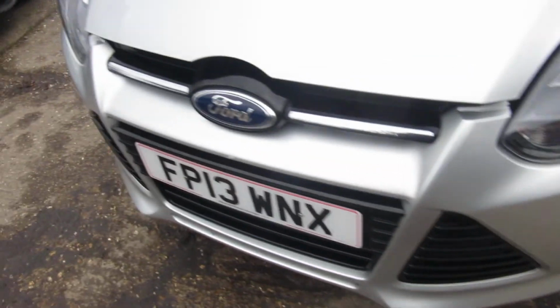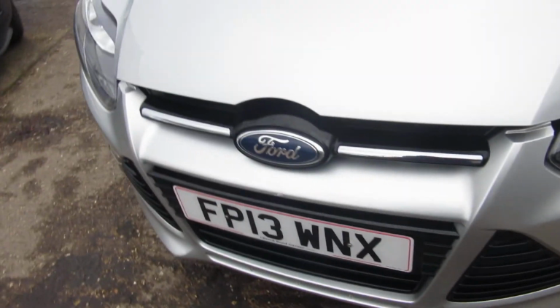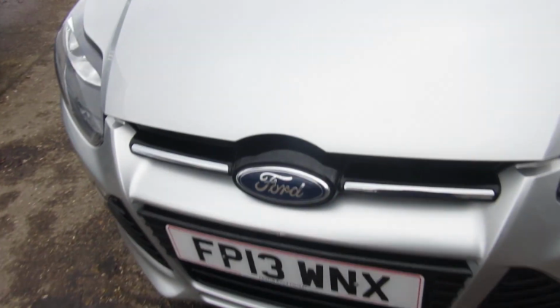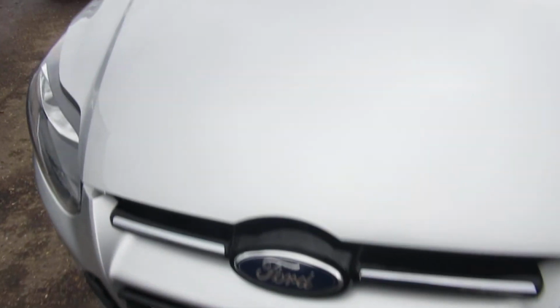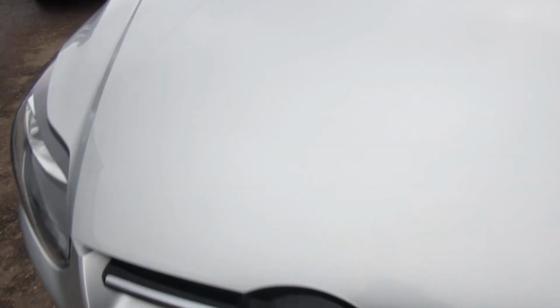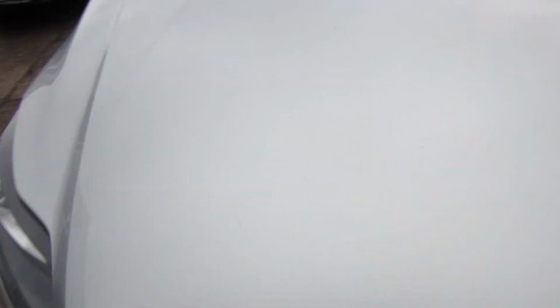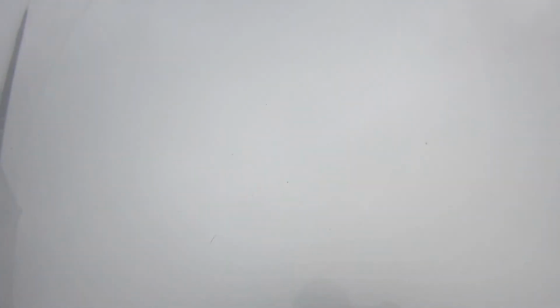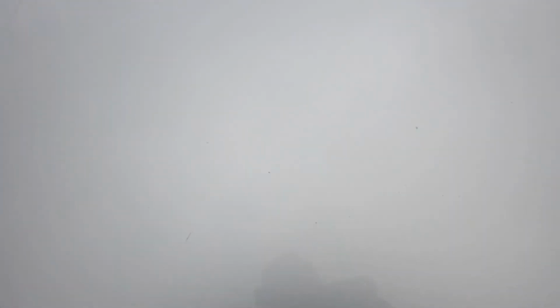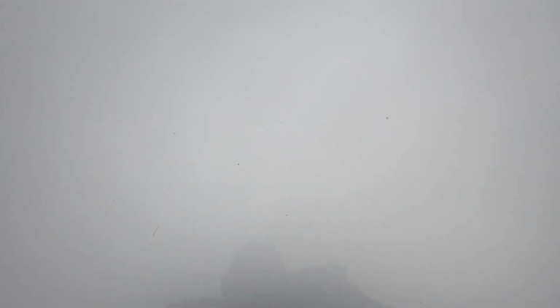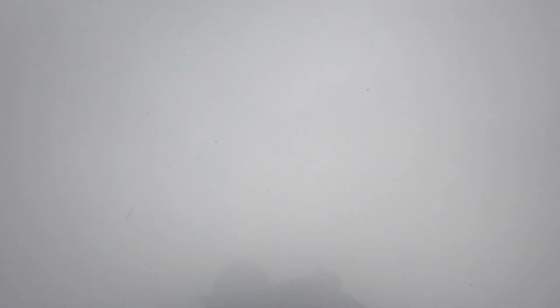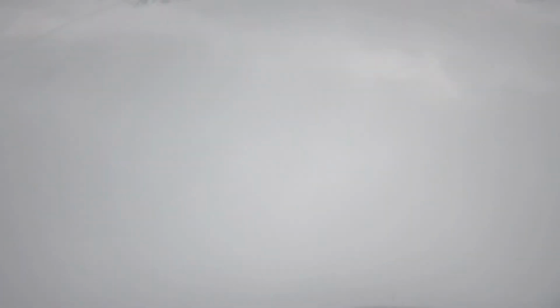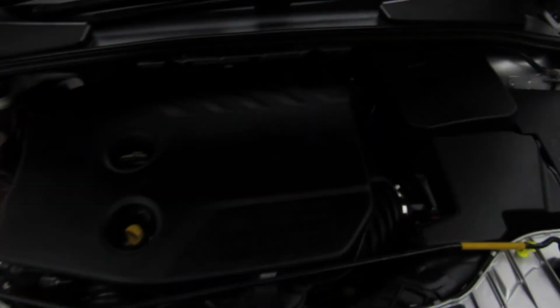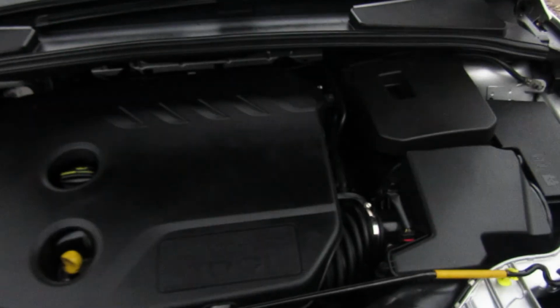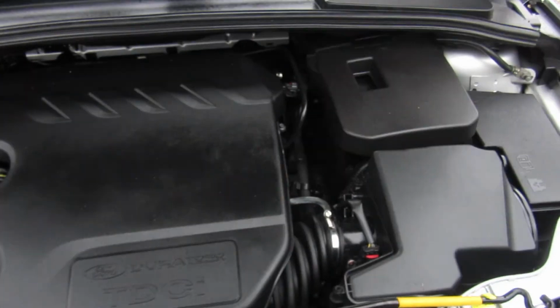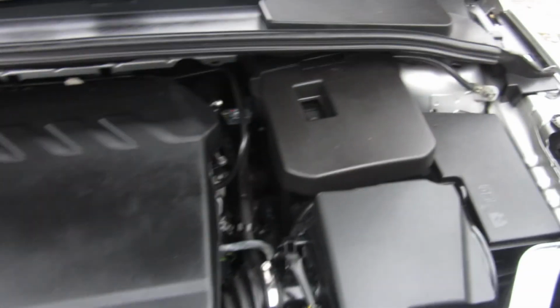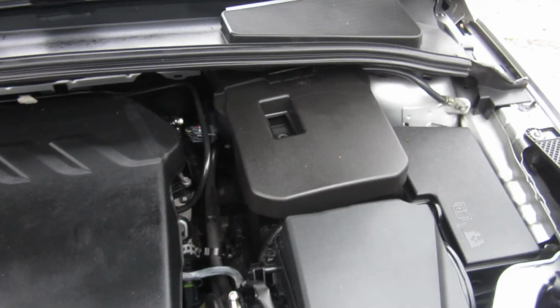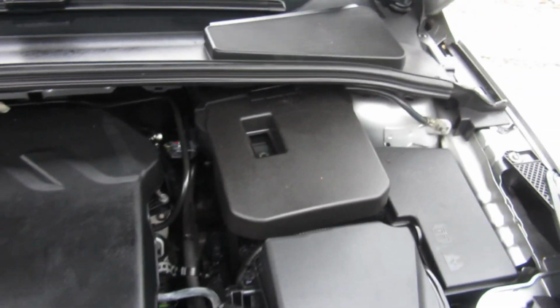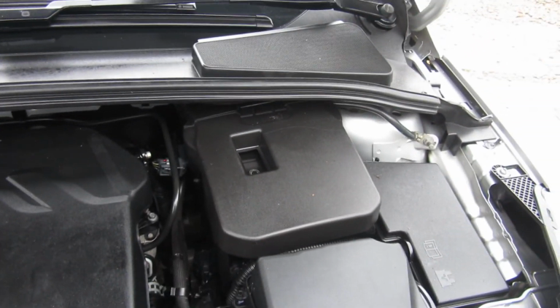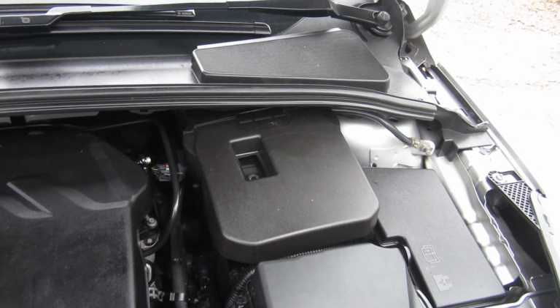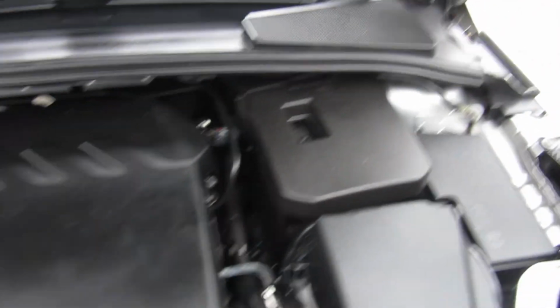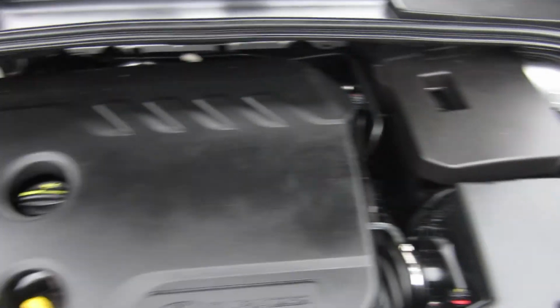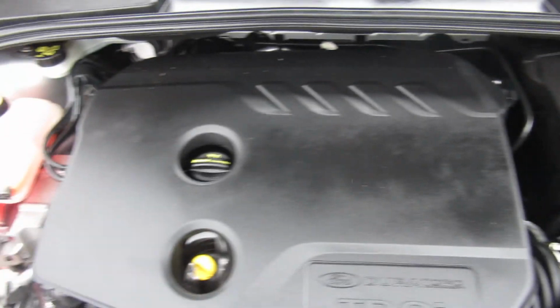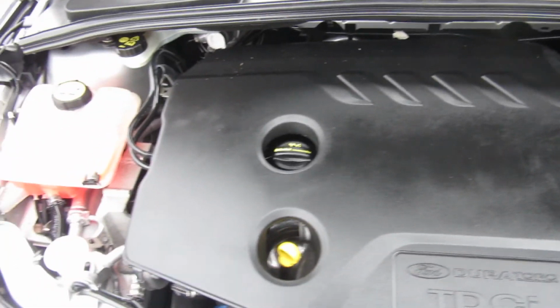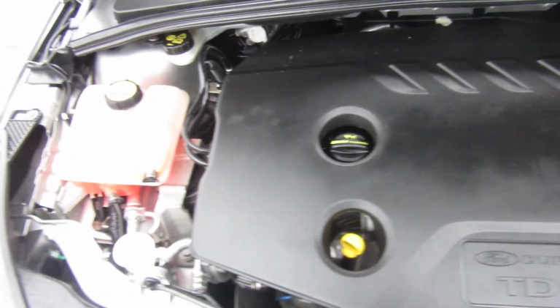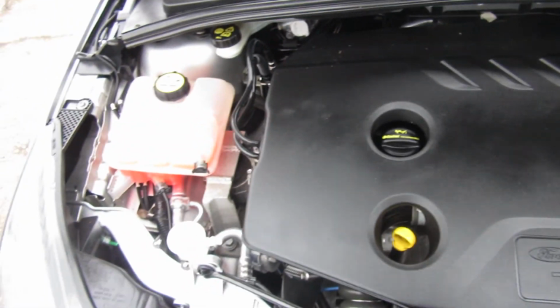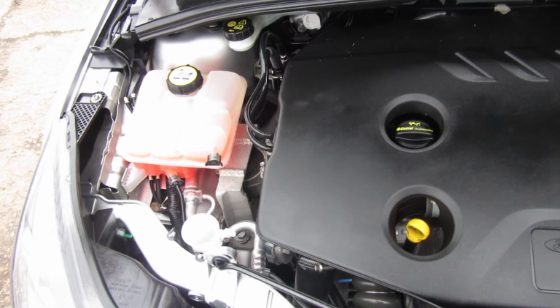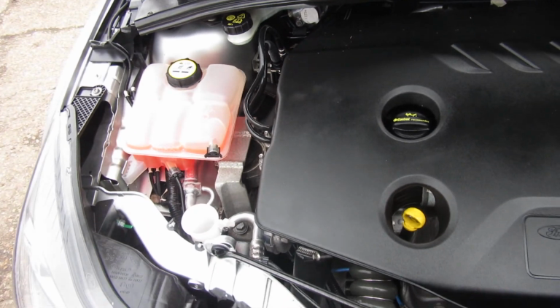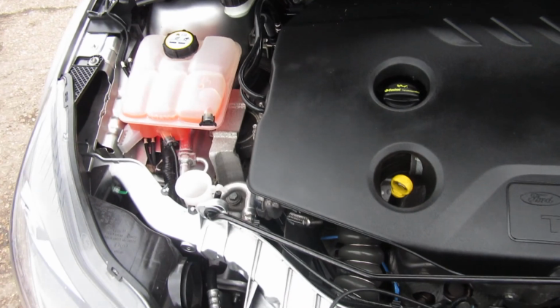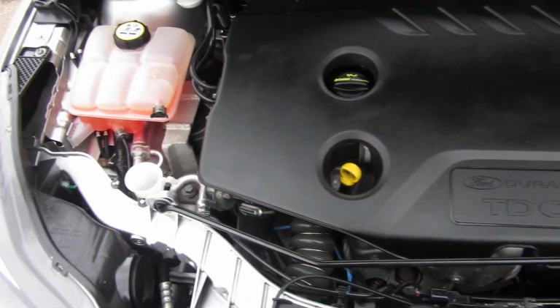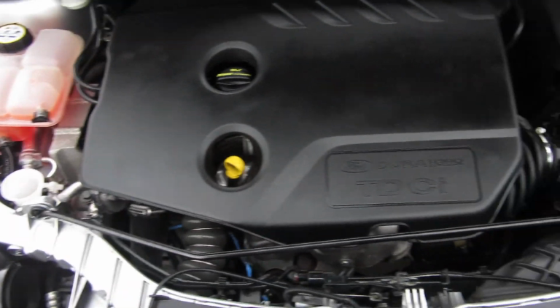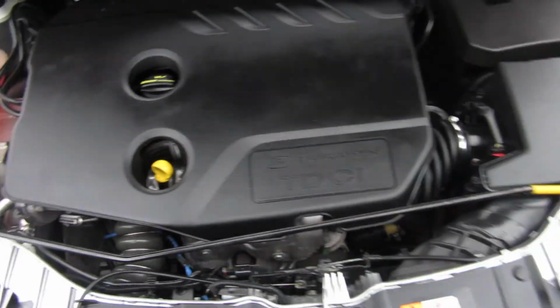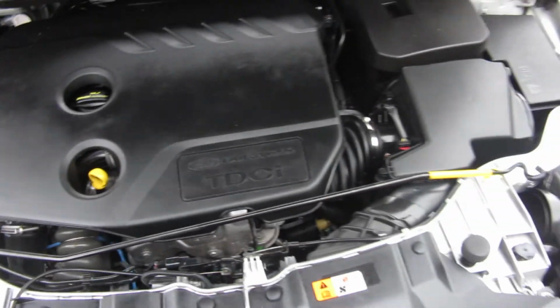There's a push button start engine, so you just leave your keys in your pocket. Nice clean diesel engine.